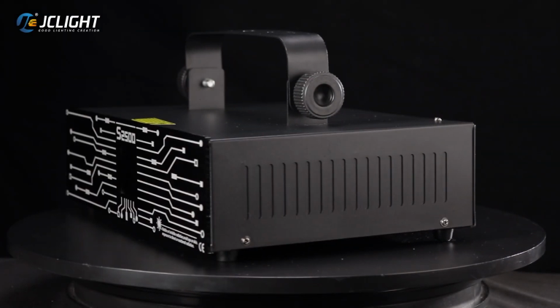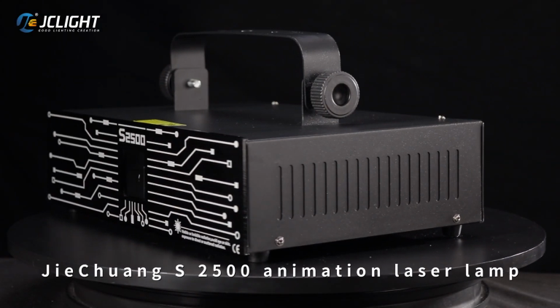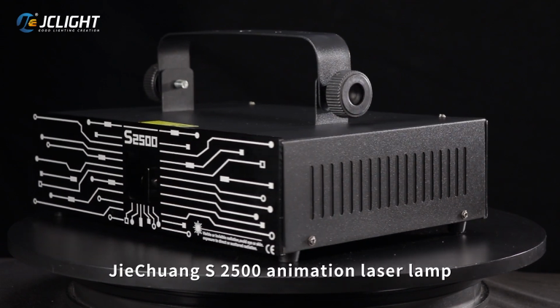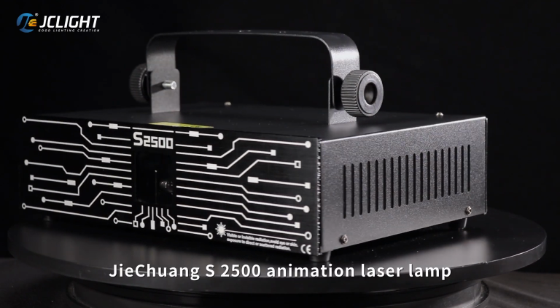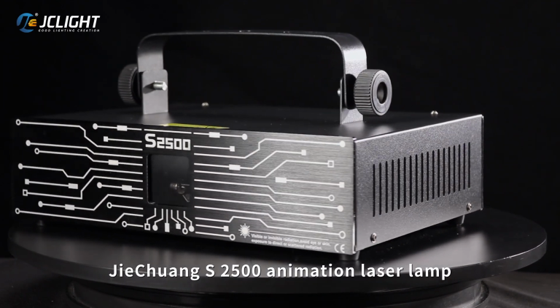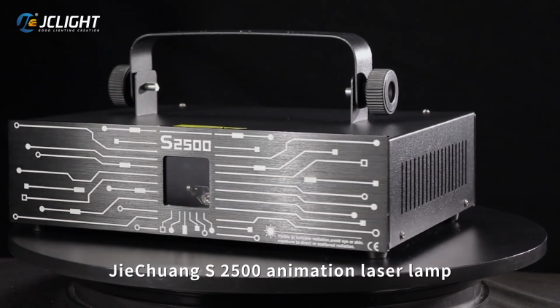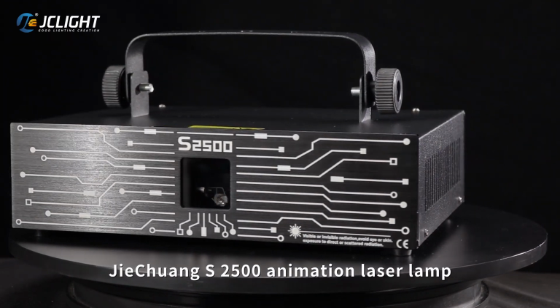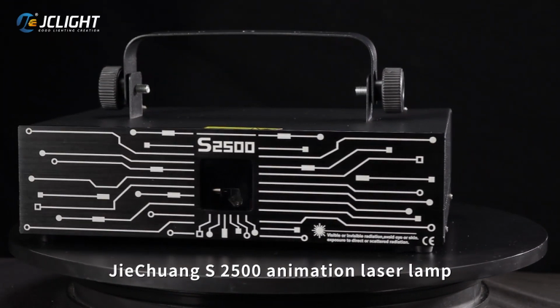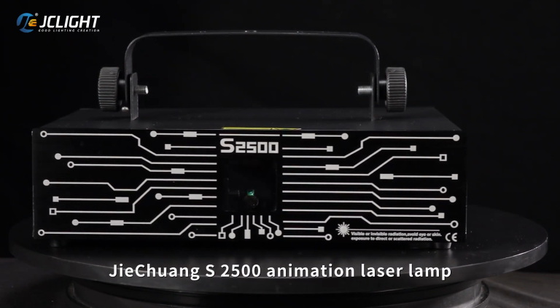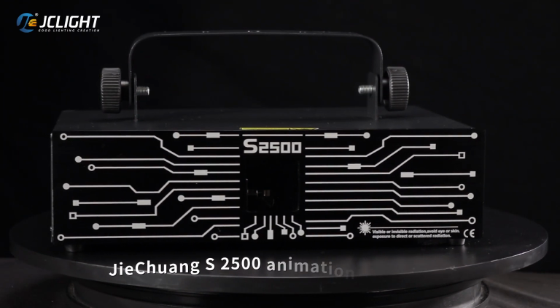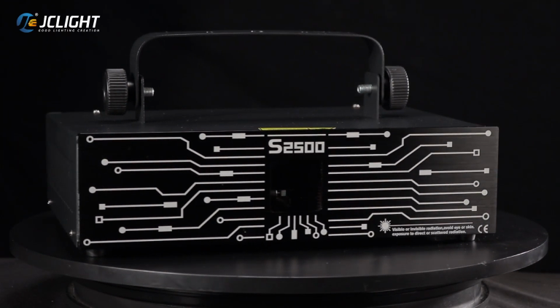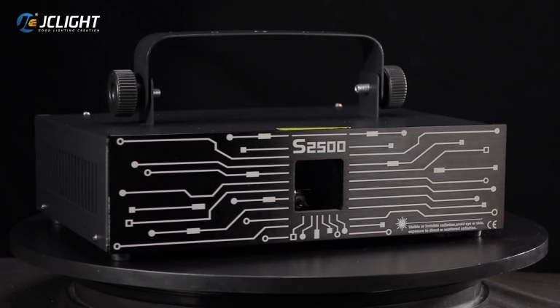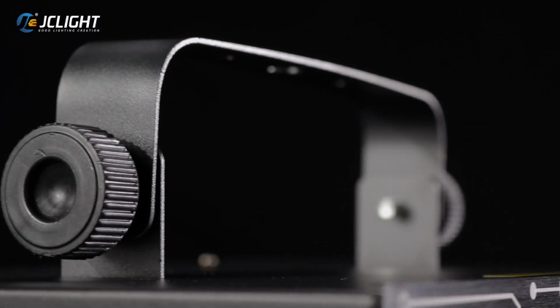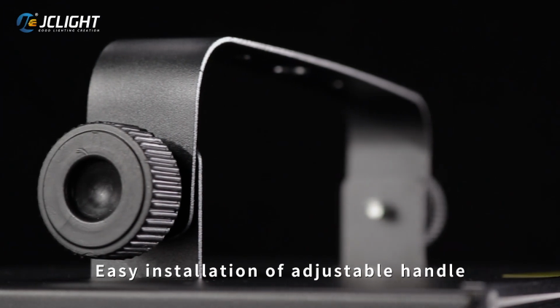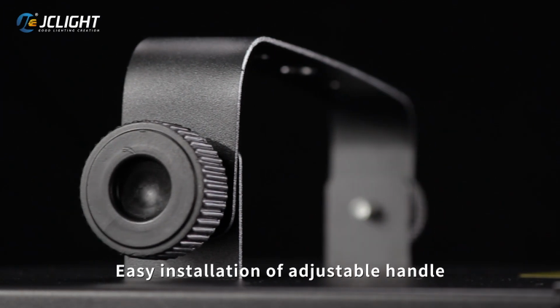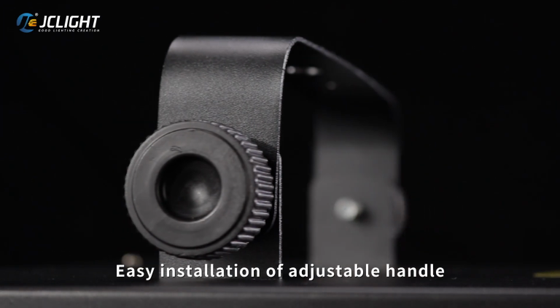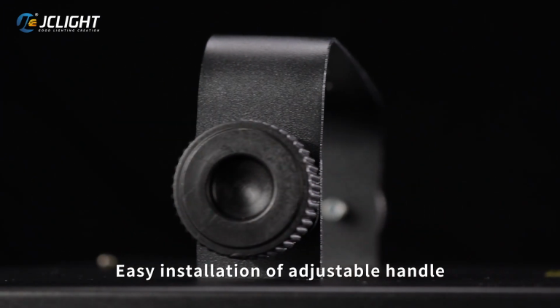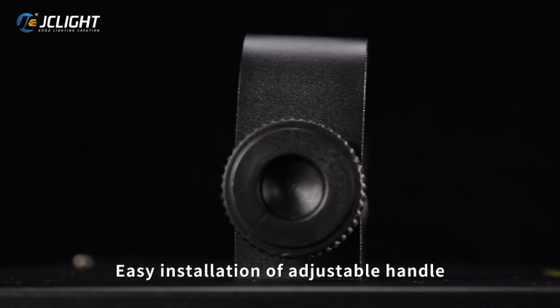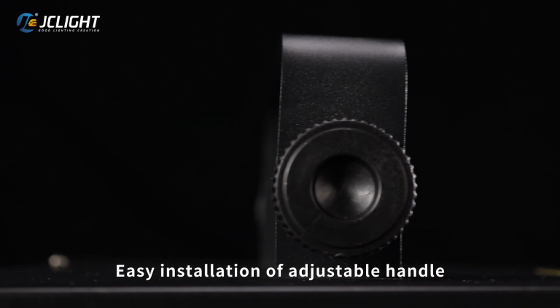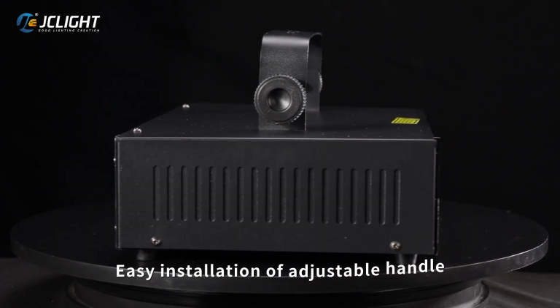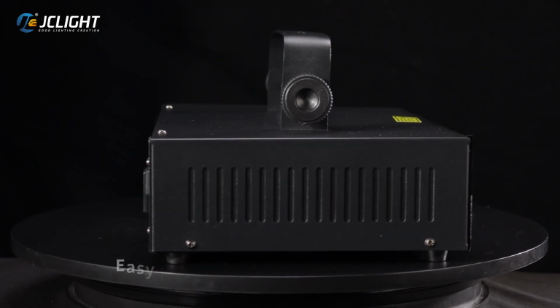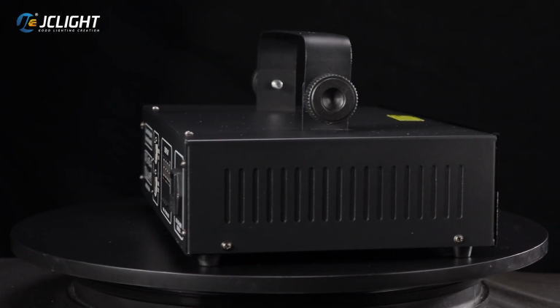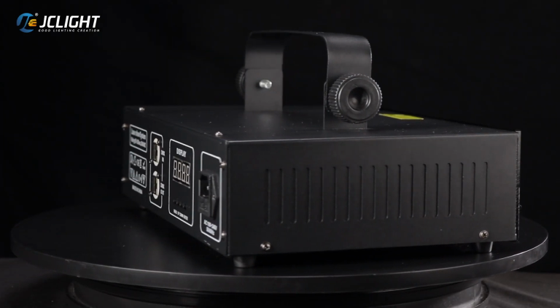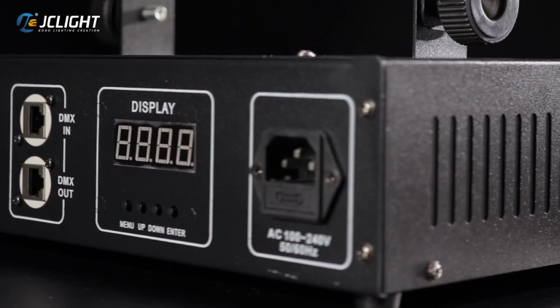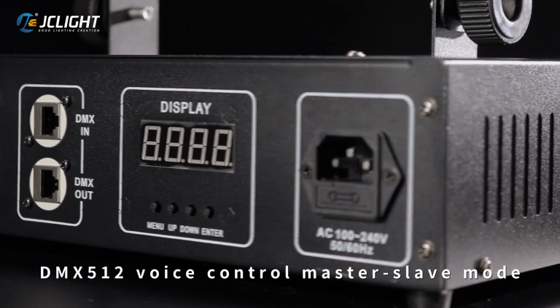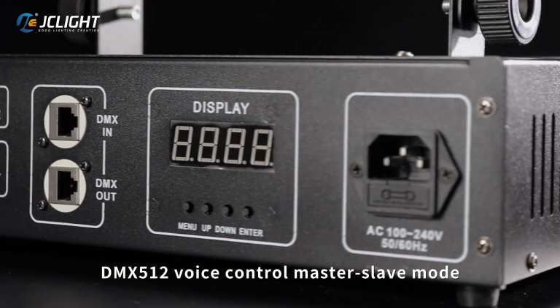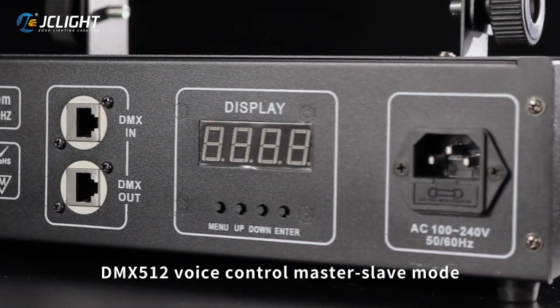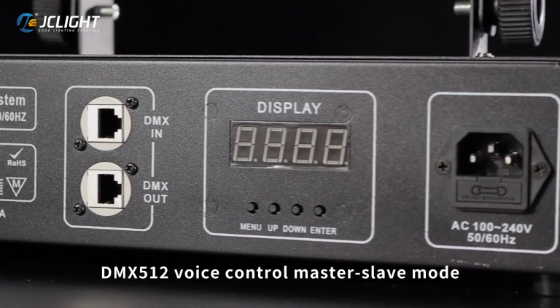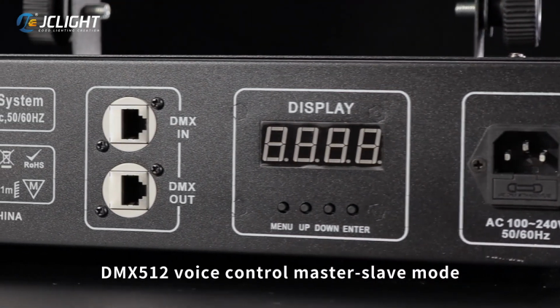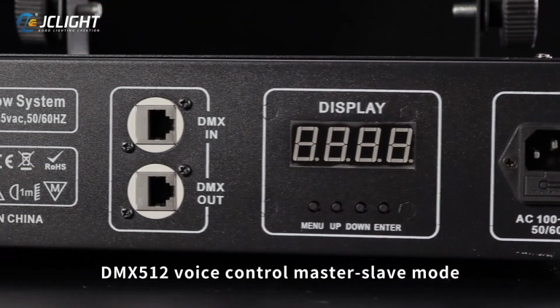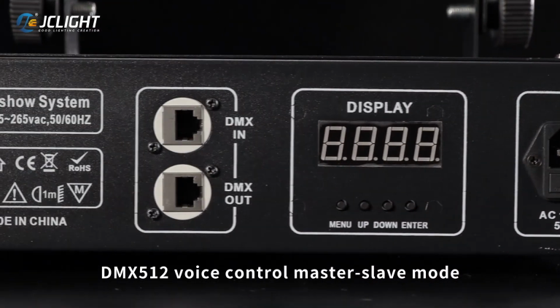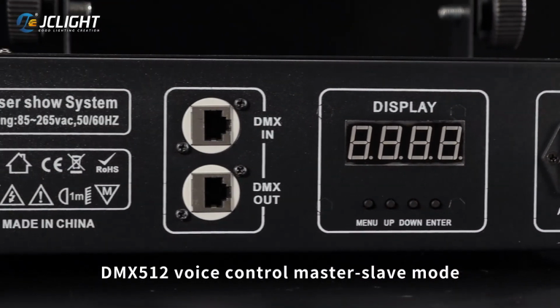G-Chang S2500 animation laser lamp. Easy installation with adjustable handle. DMX512, voice control, master, and sleep mode supported.